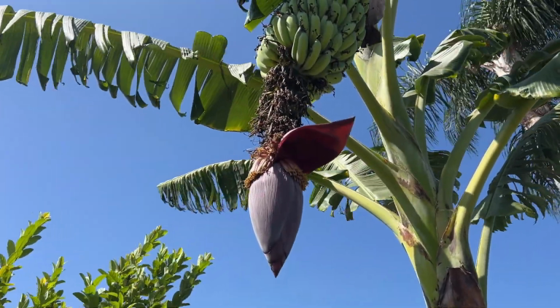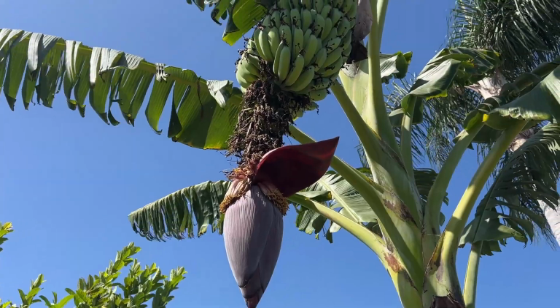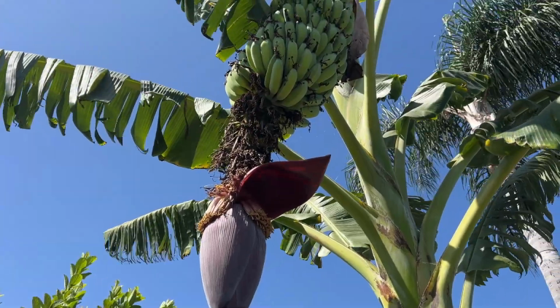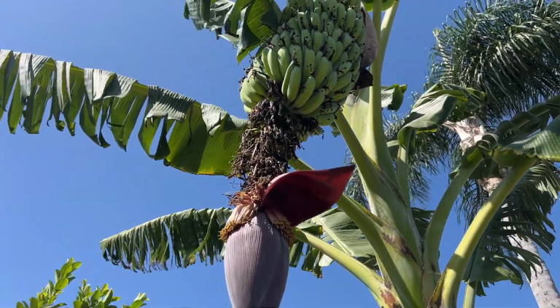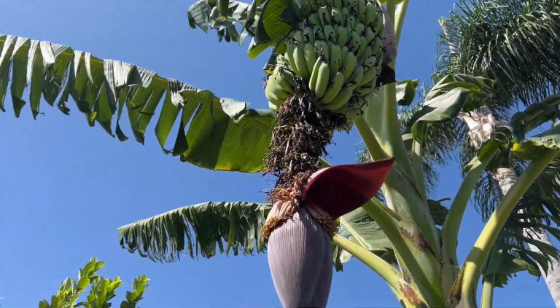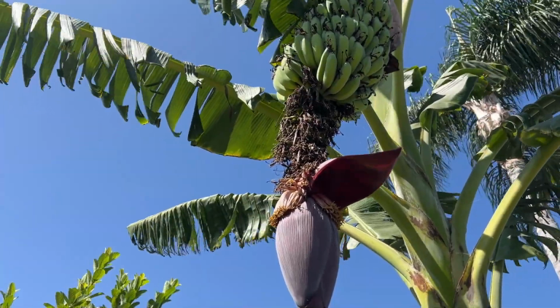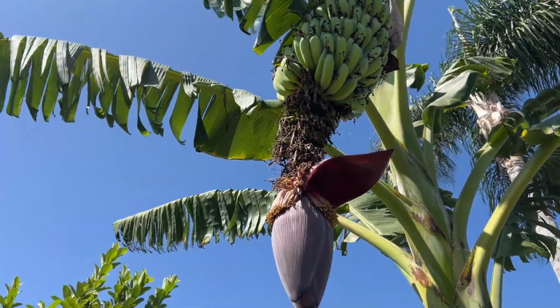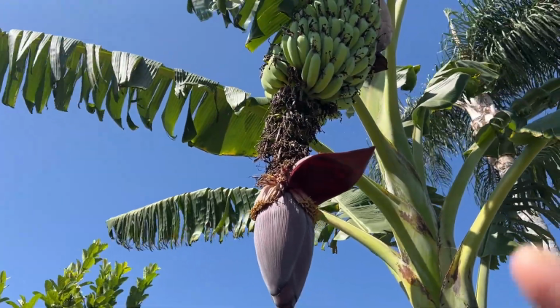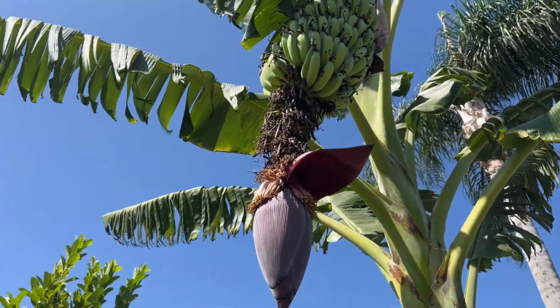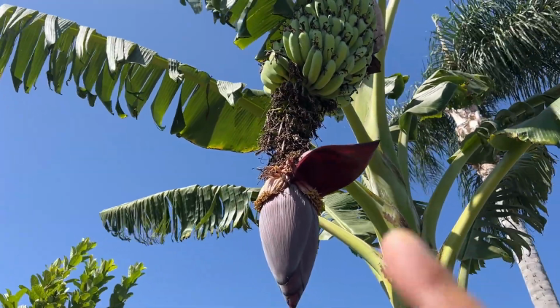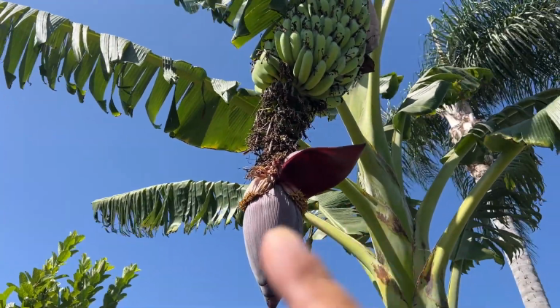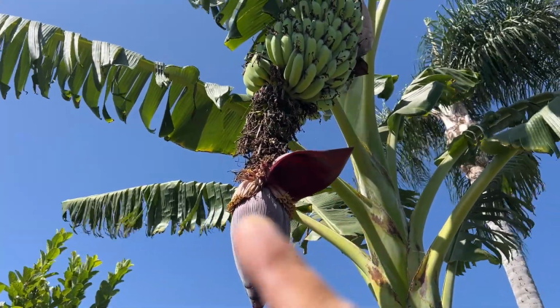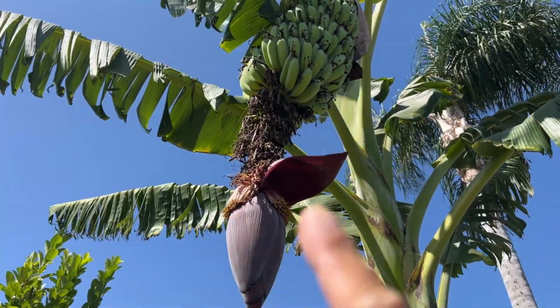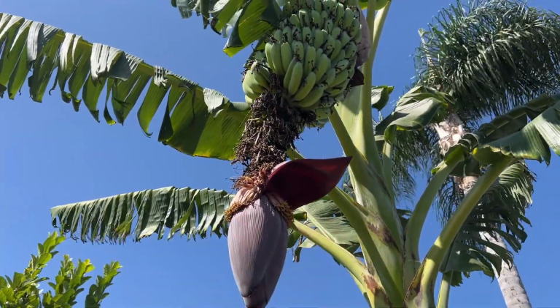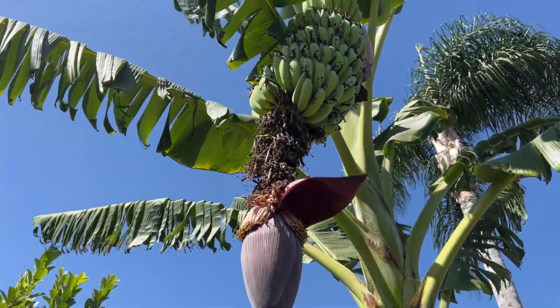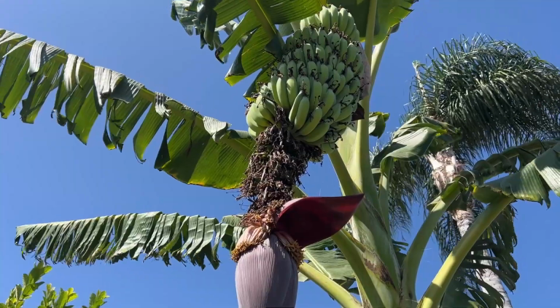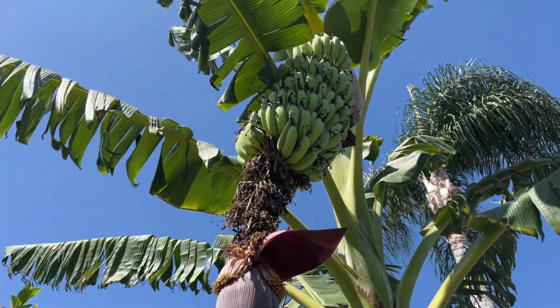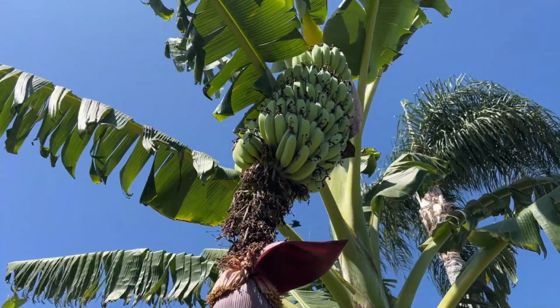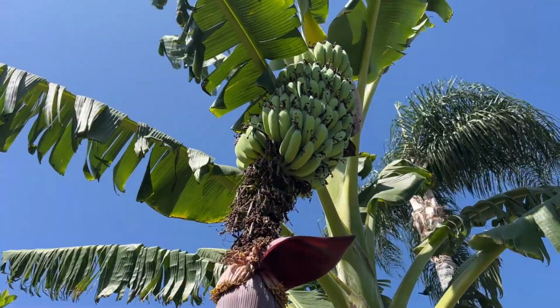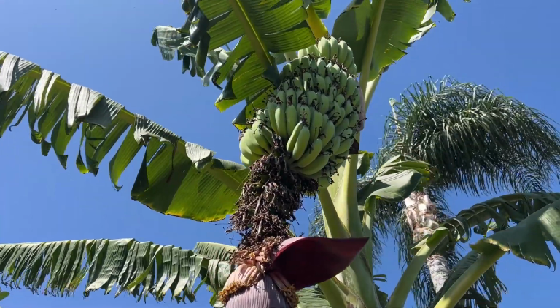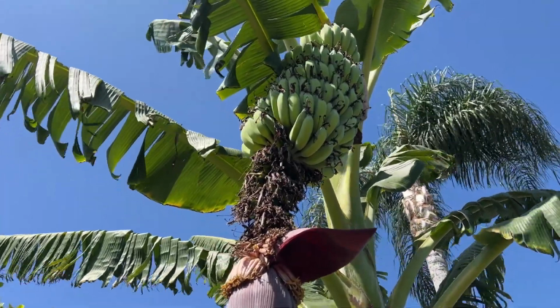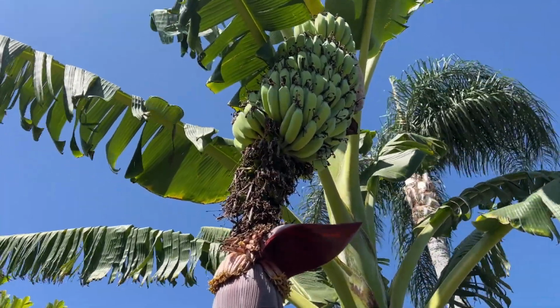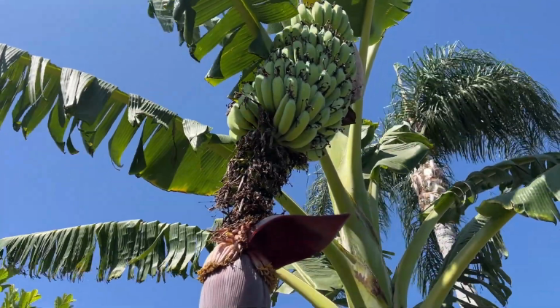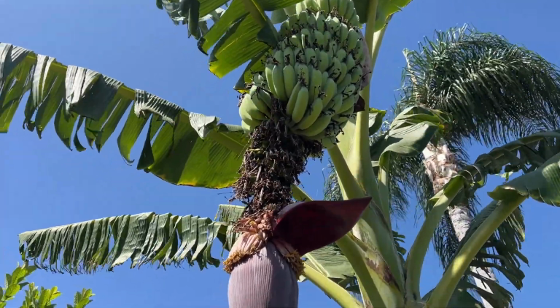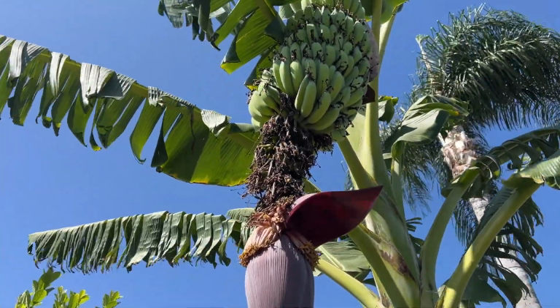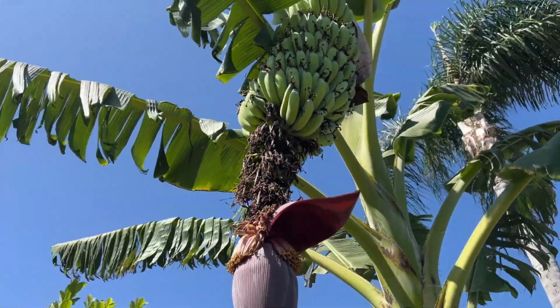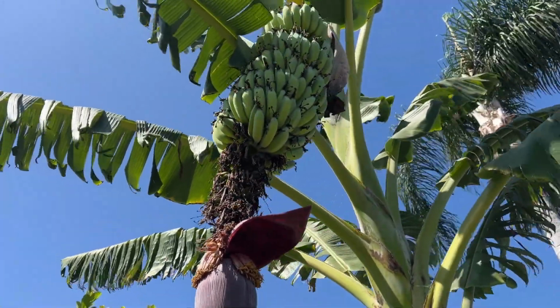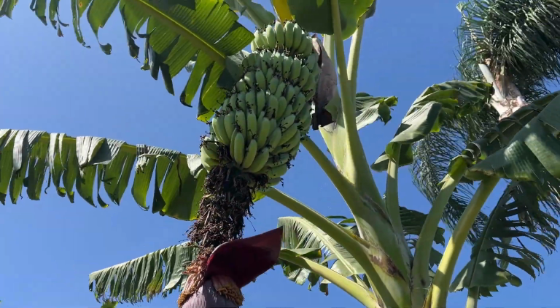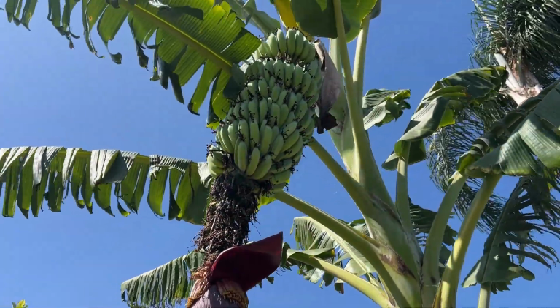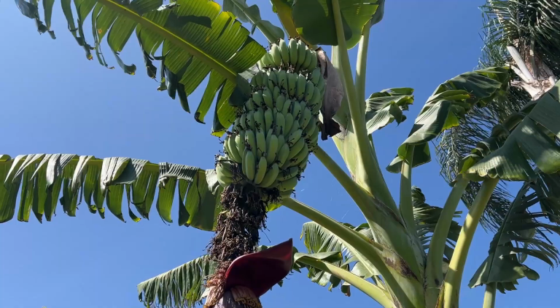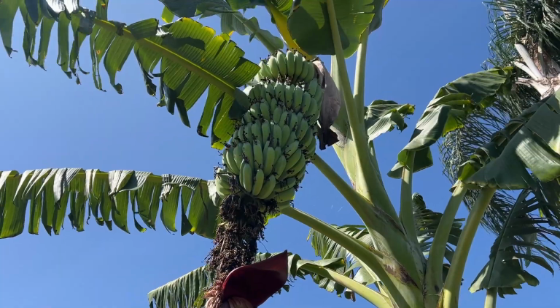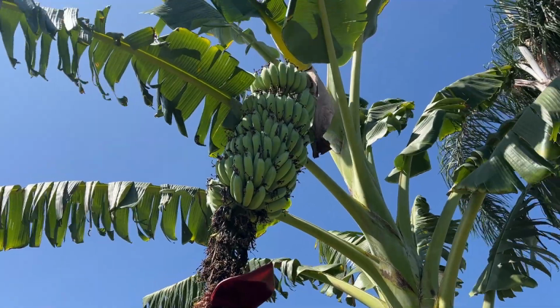As you can see, as it keeps on blooming, the fingers just dried up because the tree can no longer support them.